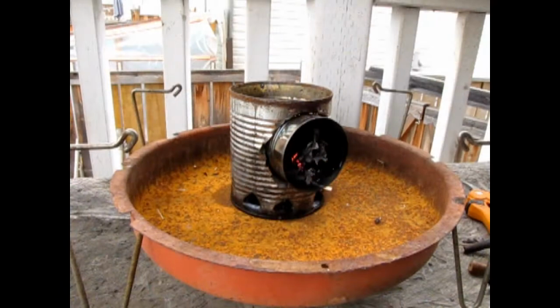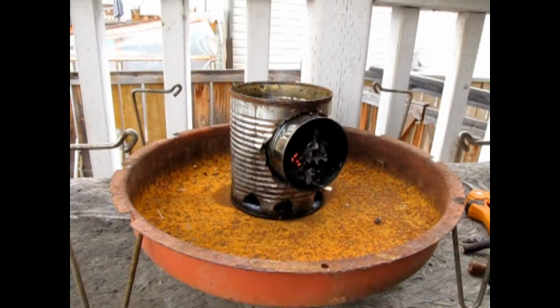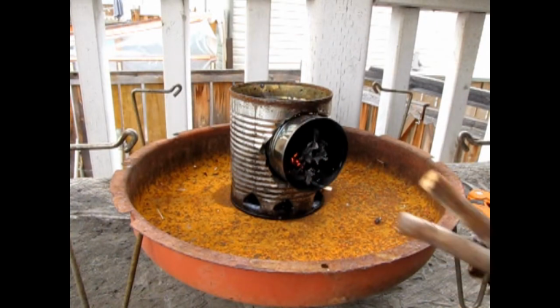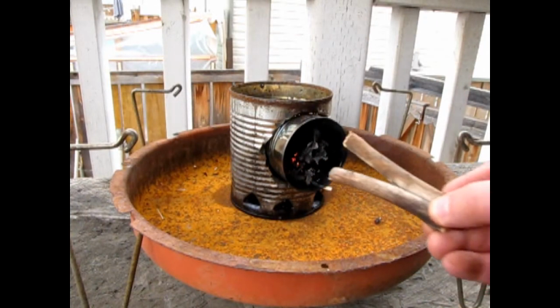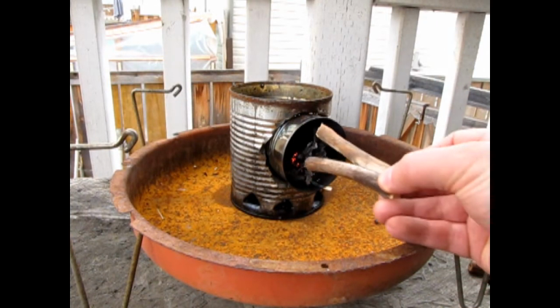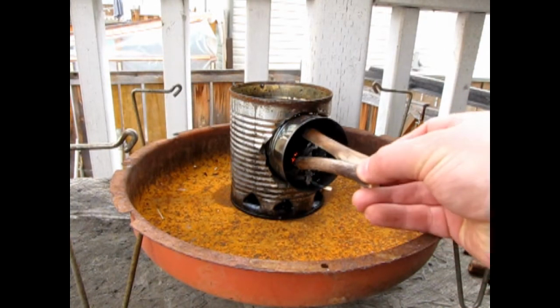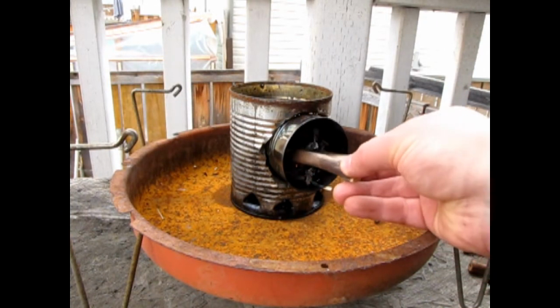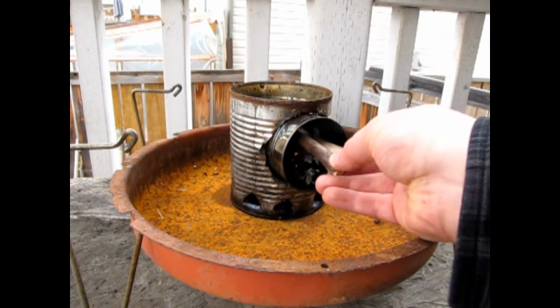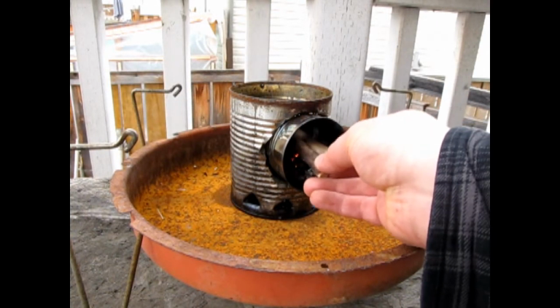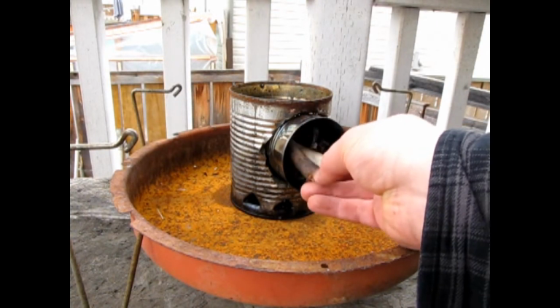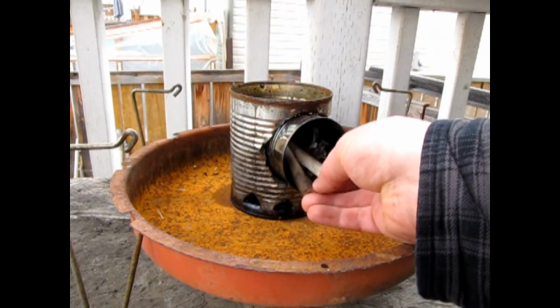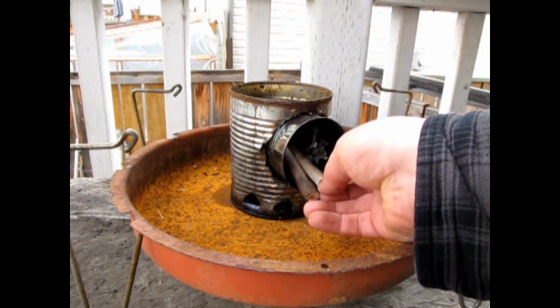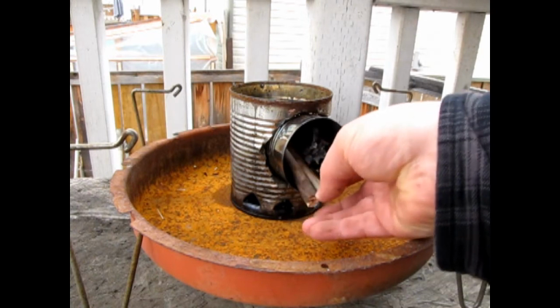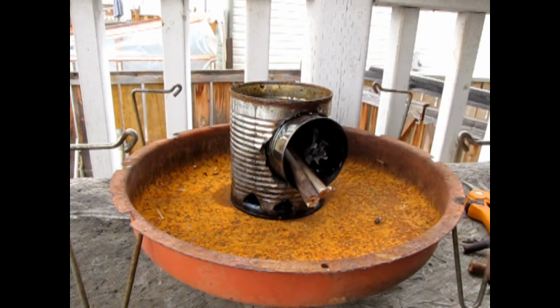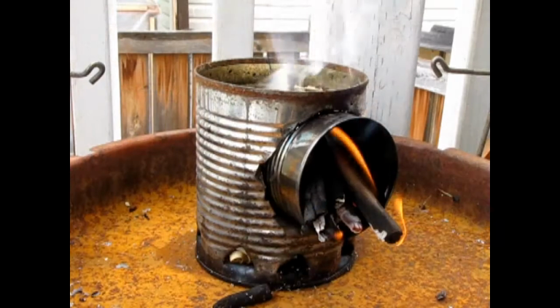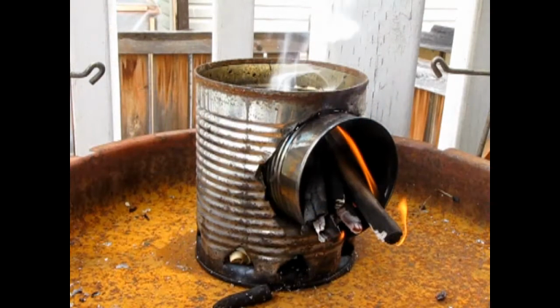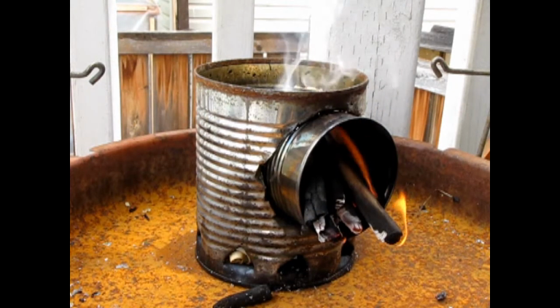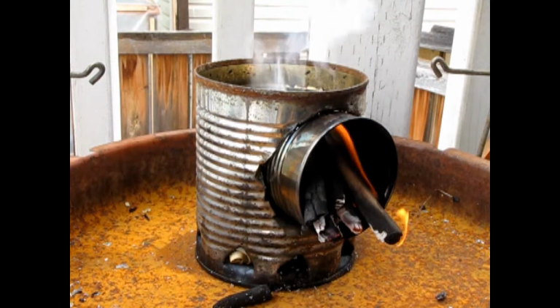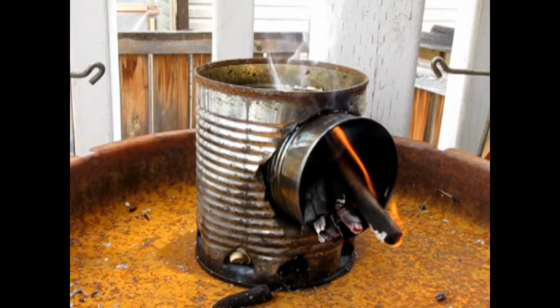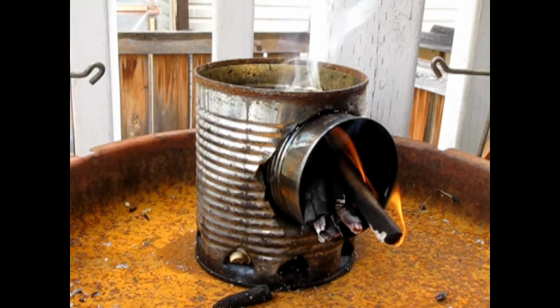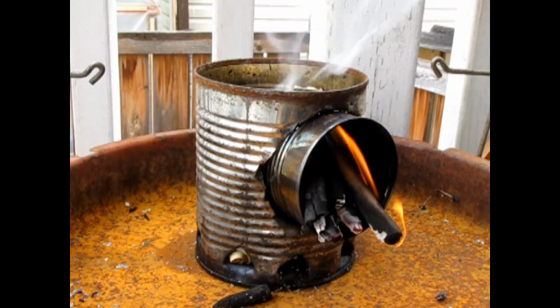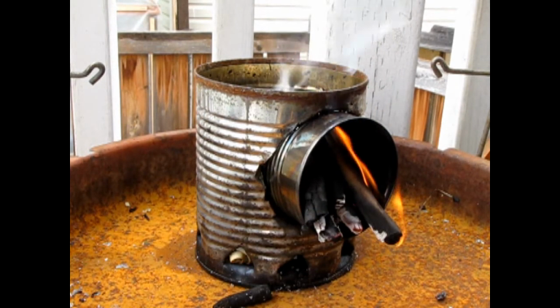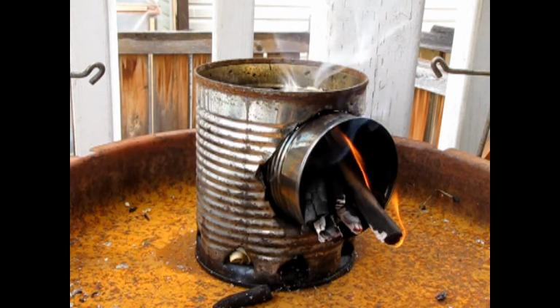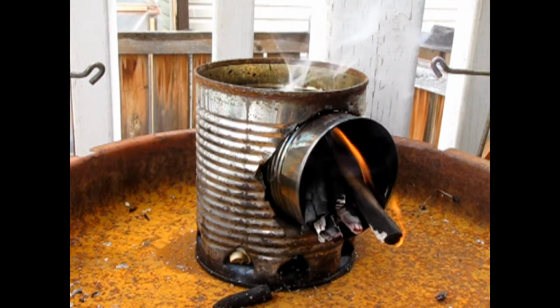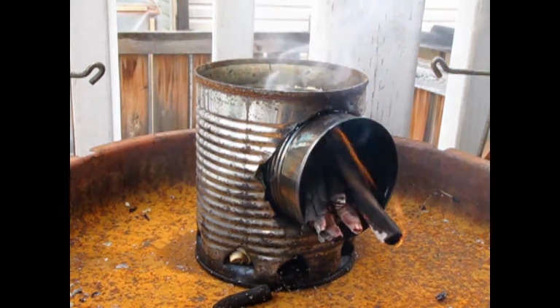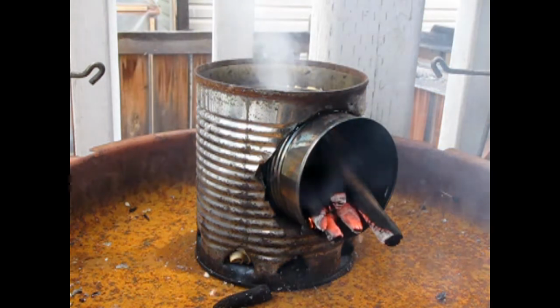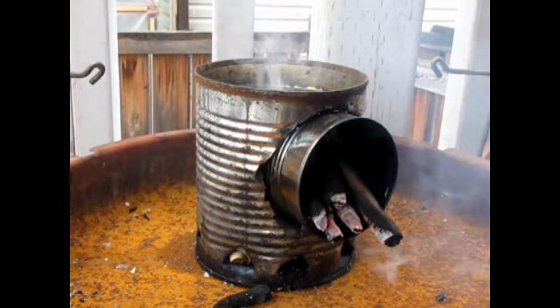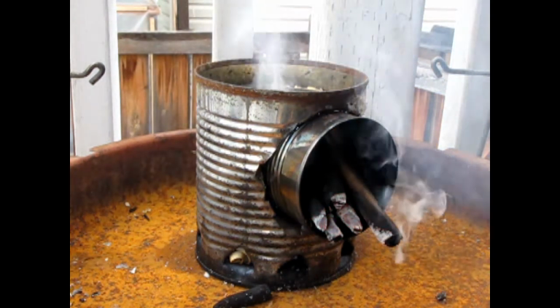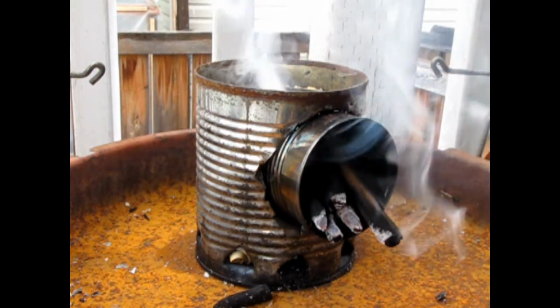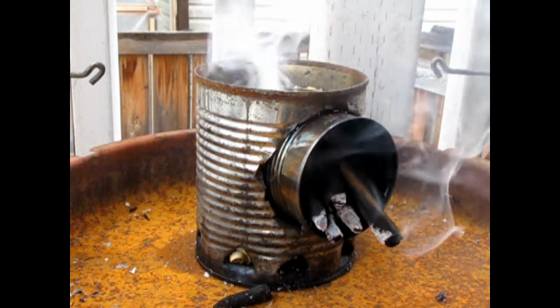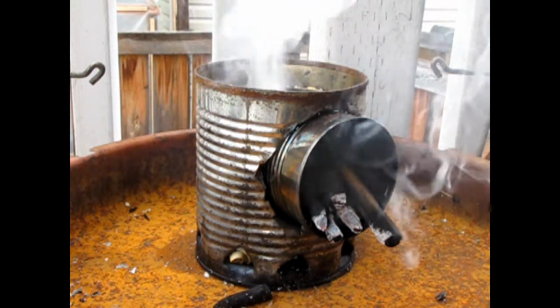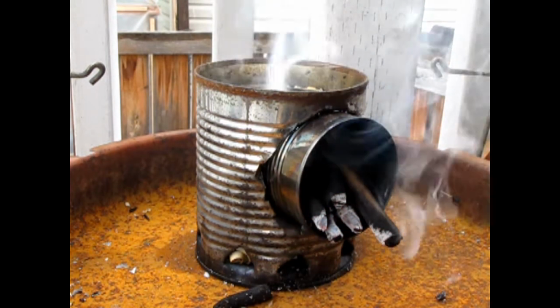Now that our fire is underway we can start to put the sticks in here to further fuel our fire. You have to keep an eye on your fire and if it starts to go down a bit just blow on it and the embers should start to flare up.